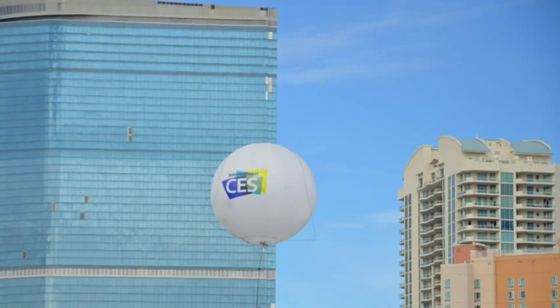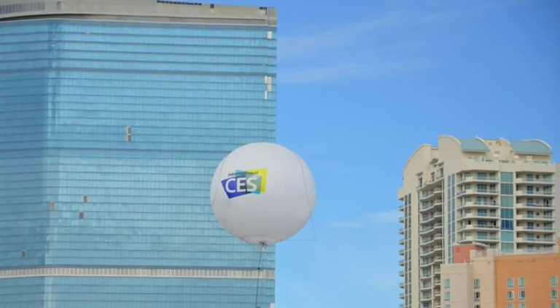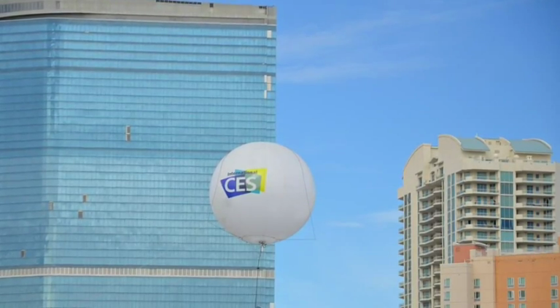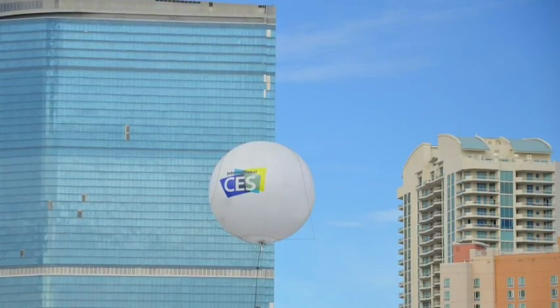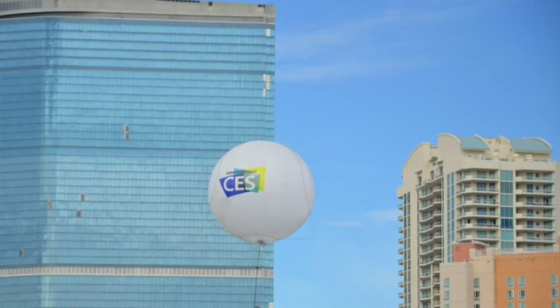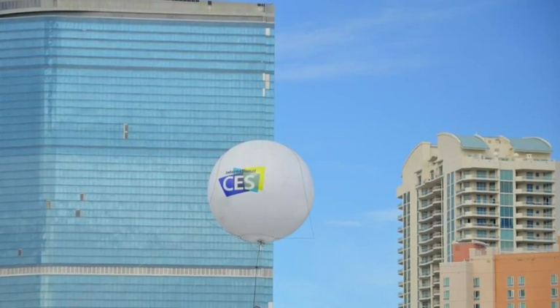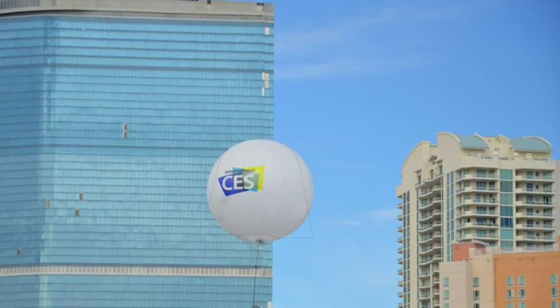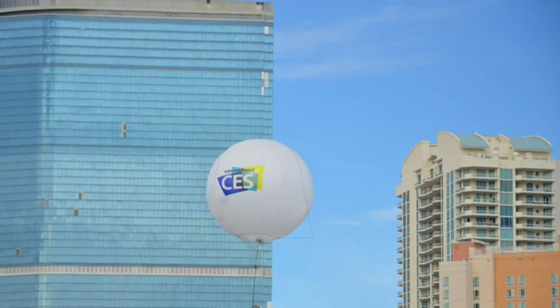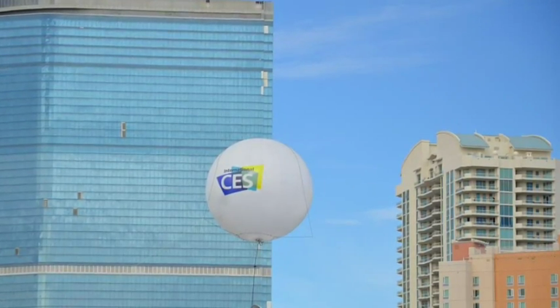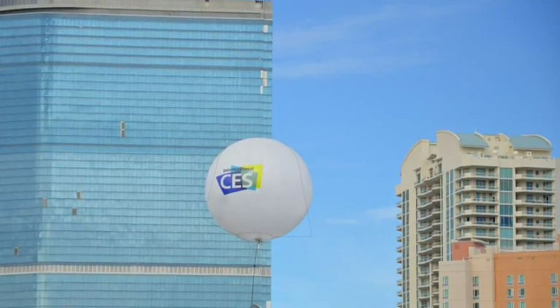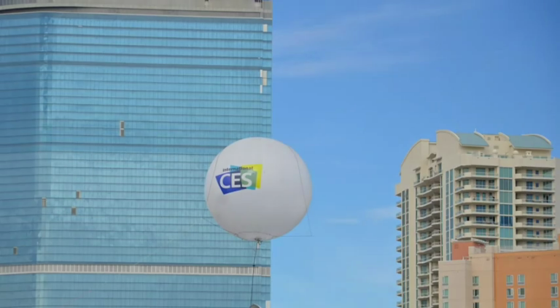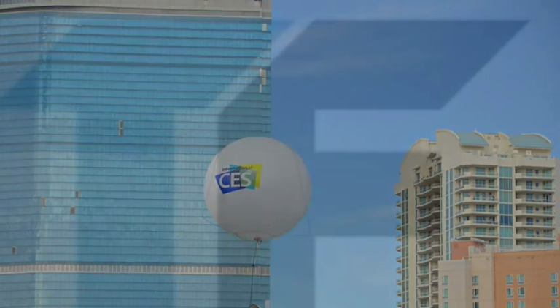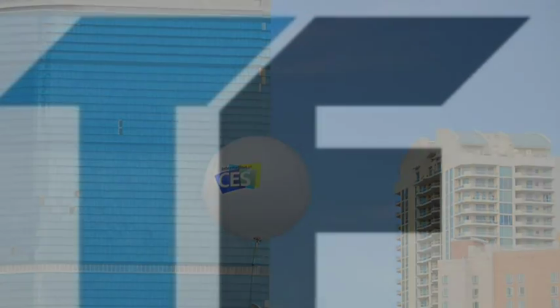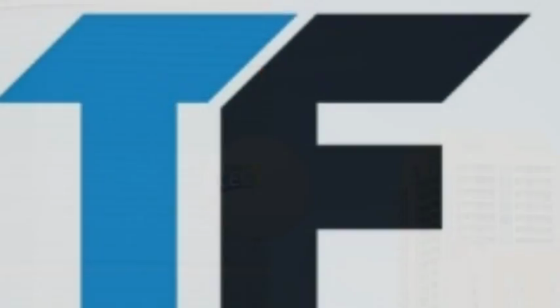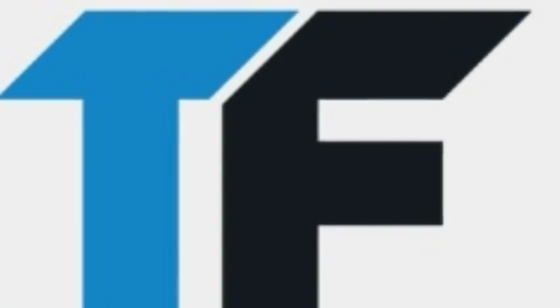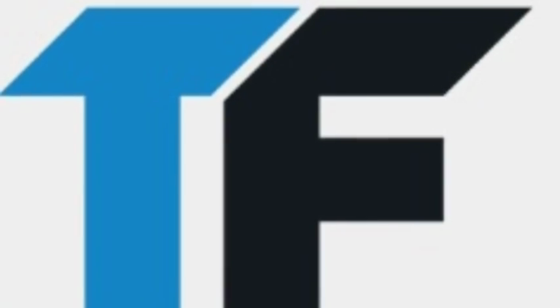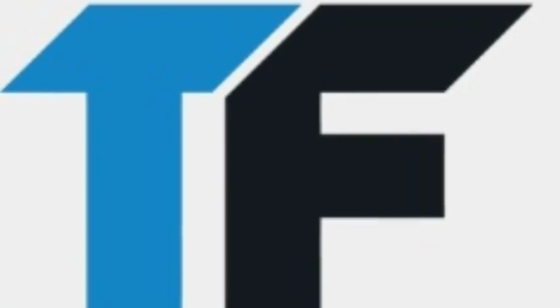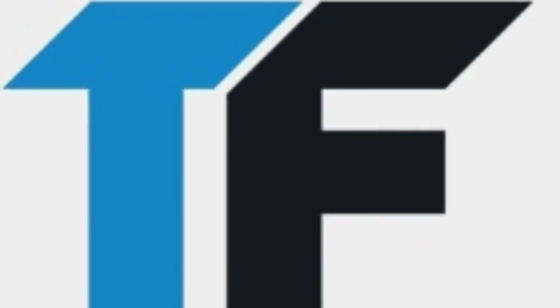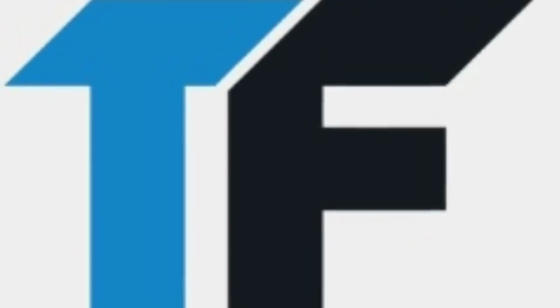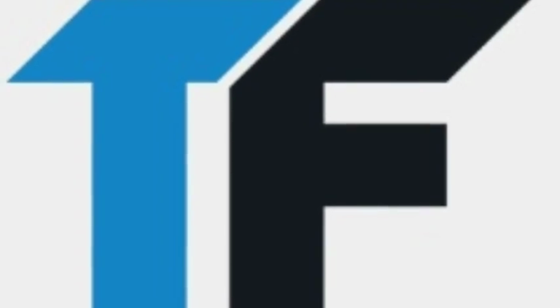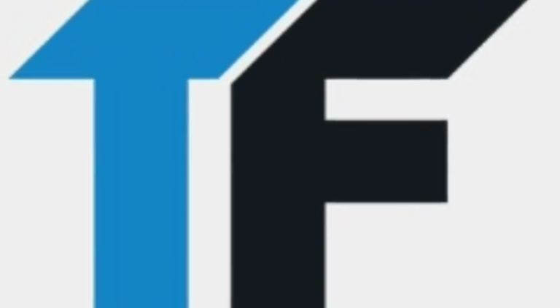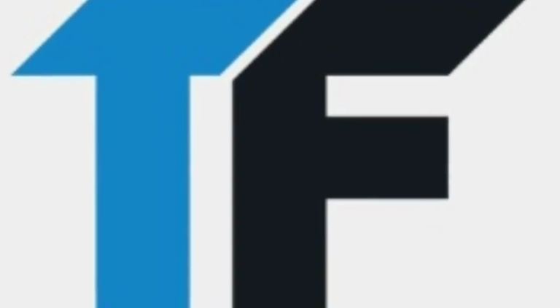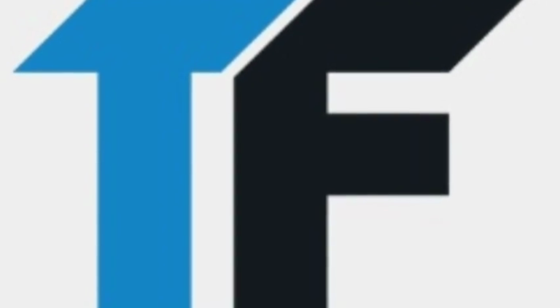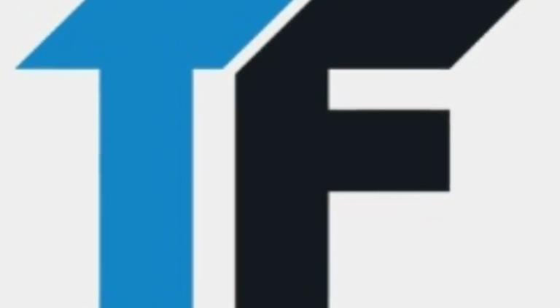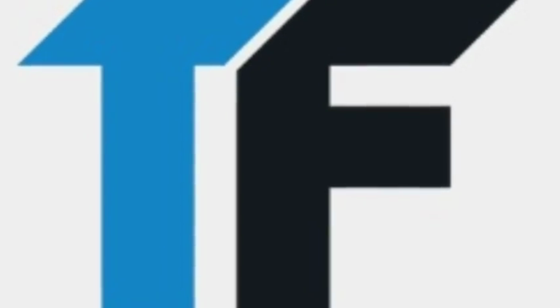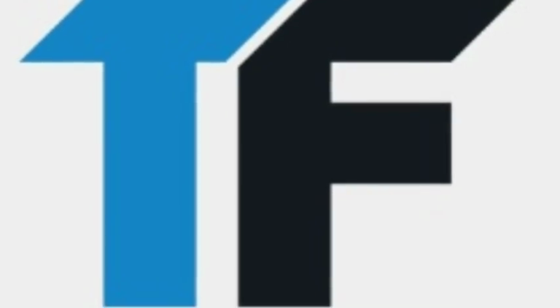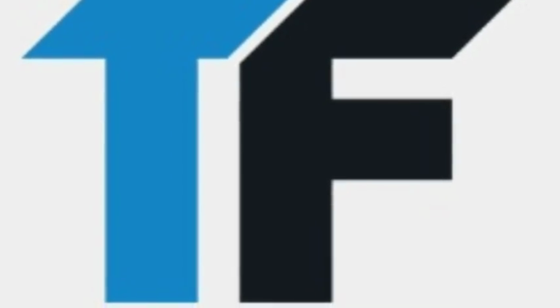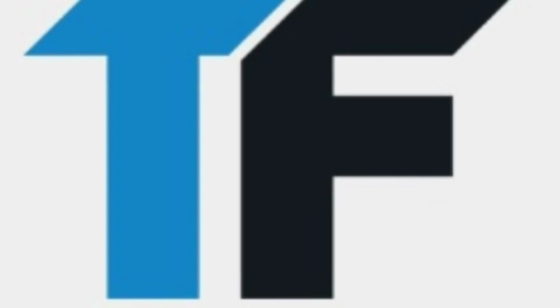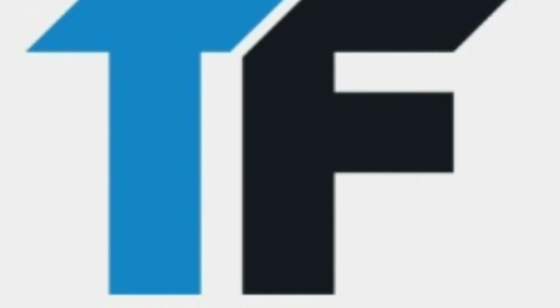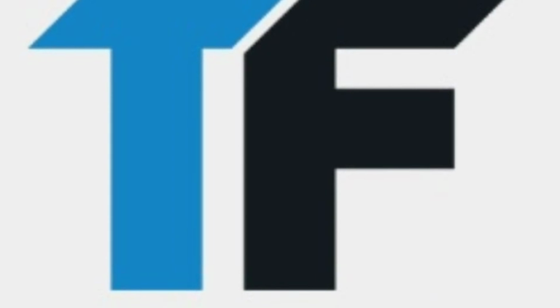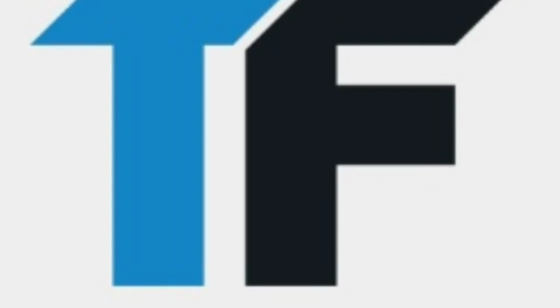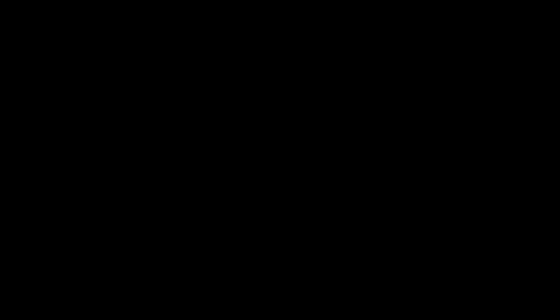CES 2014 coverage brought to you by 3DLT.com, BounceIt.com, and iSpotlightApp.com. TechFaster — giving you CES faster.